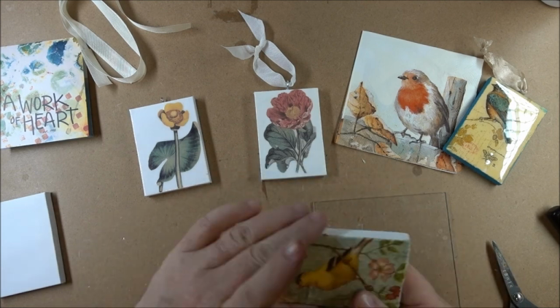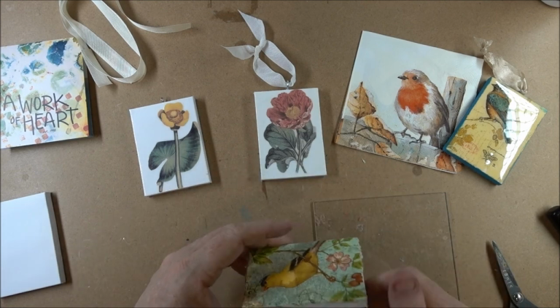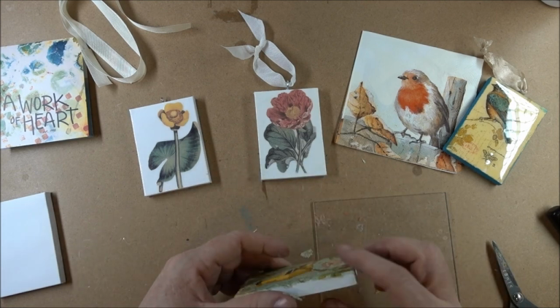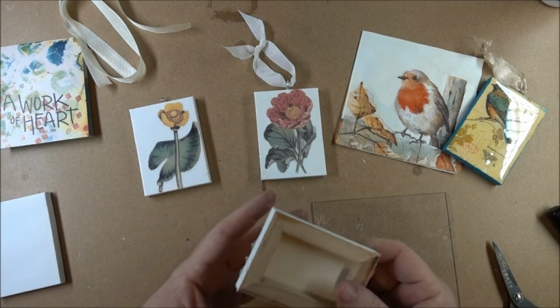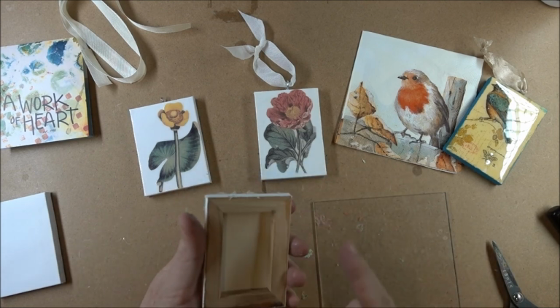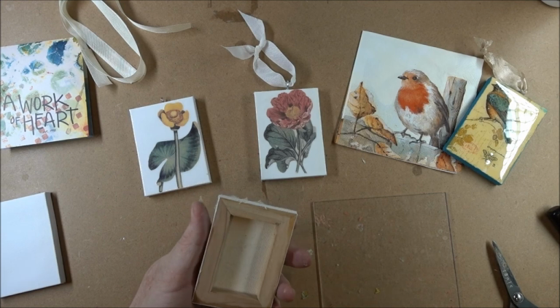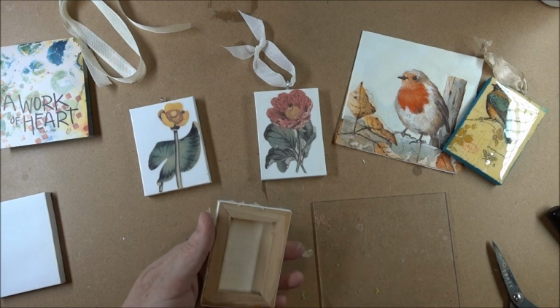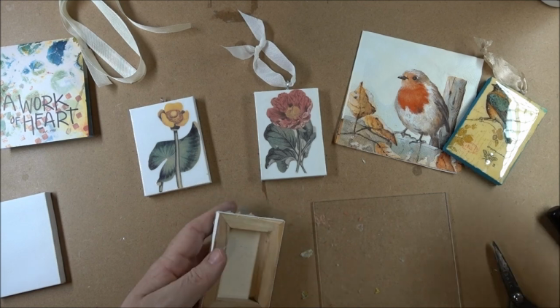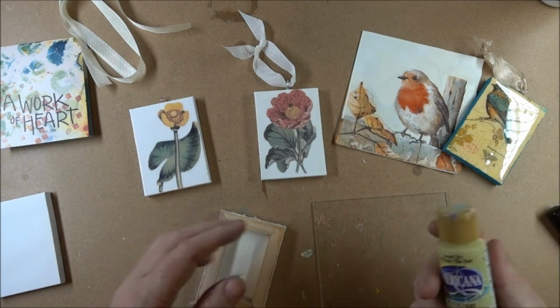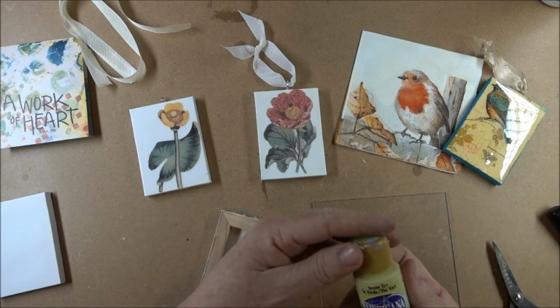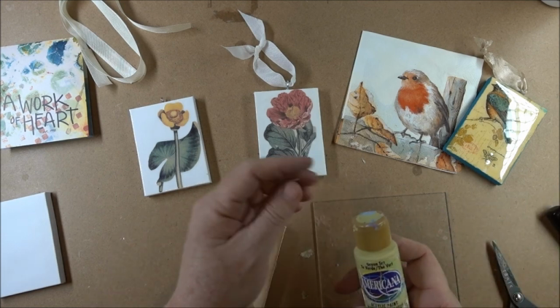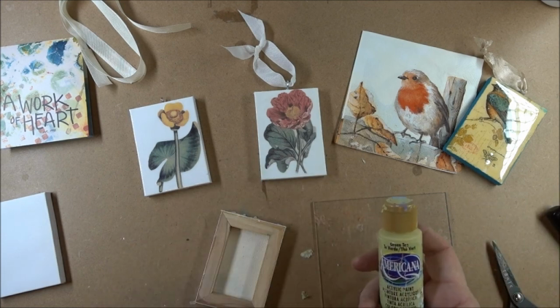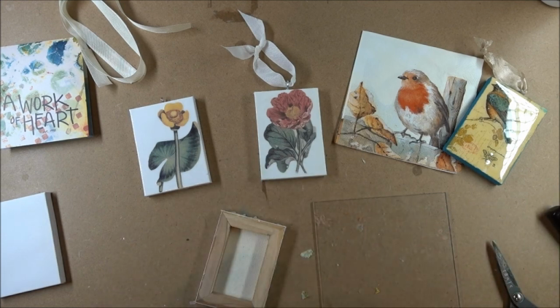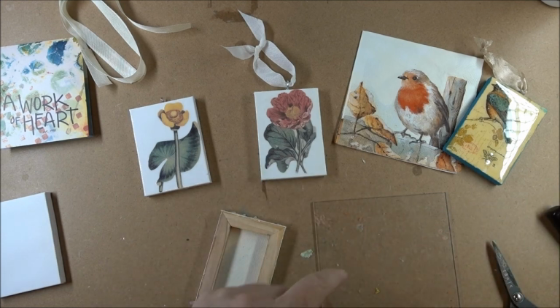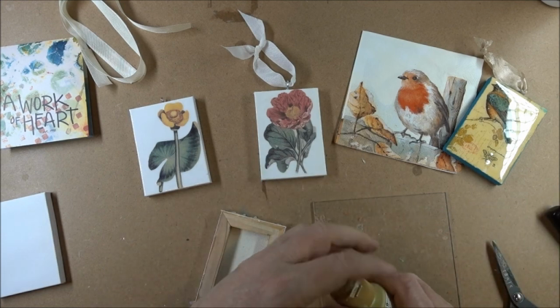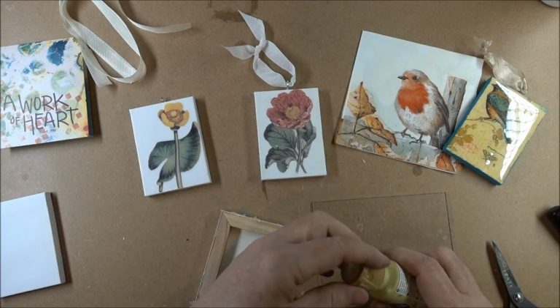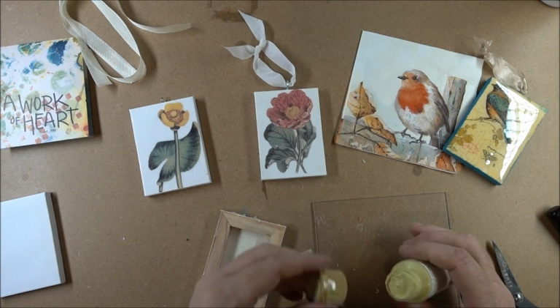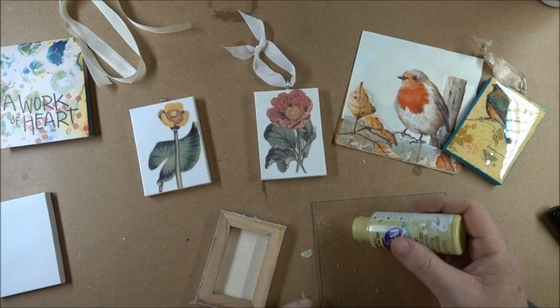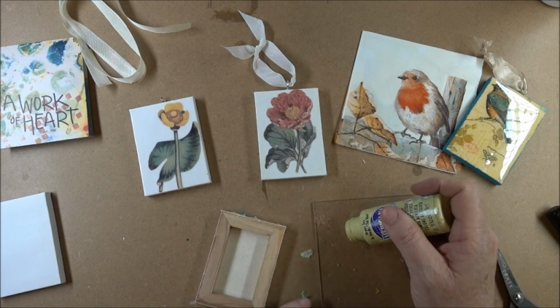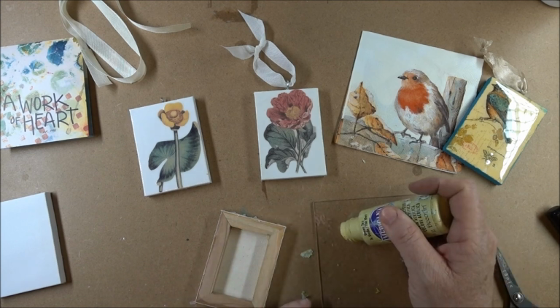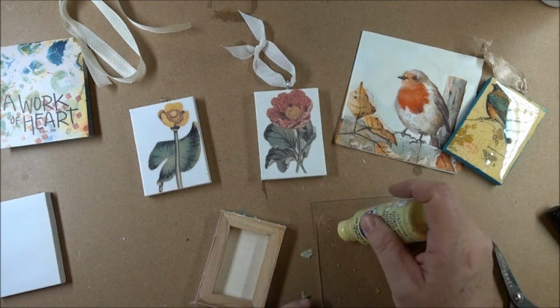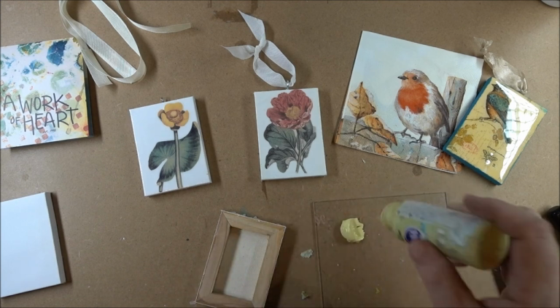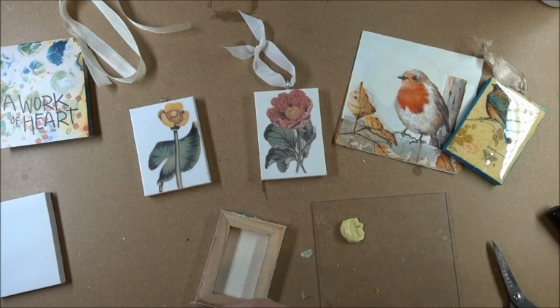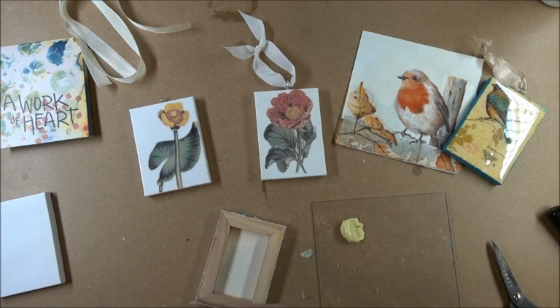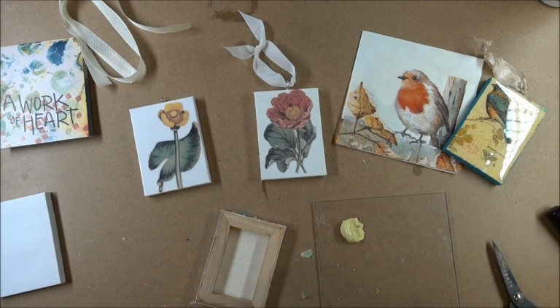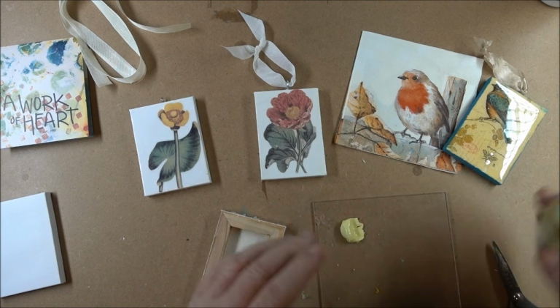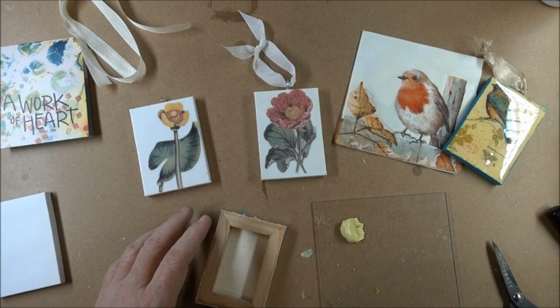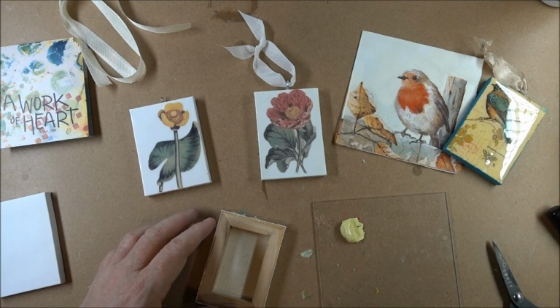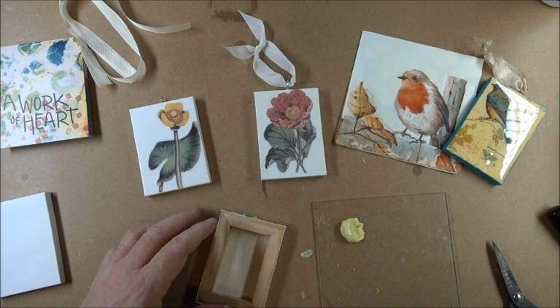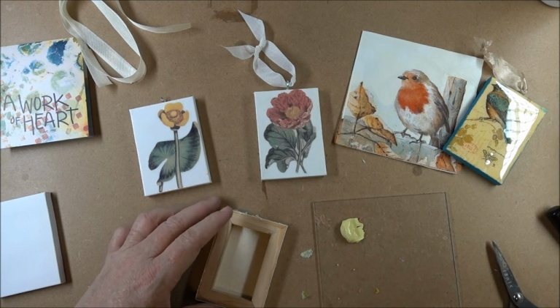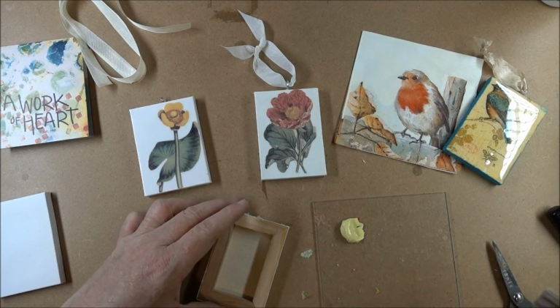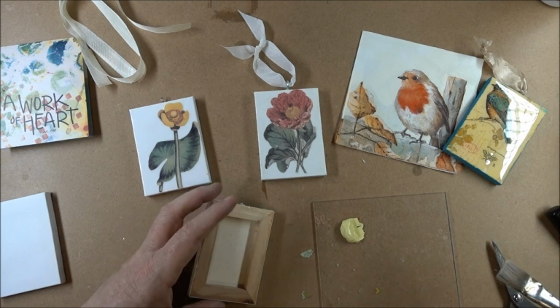I'm going to paint out the edges. I'm using Green Tea Americana paint. I'm going to put a little bit of this on my palette and apply it with a flat brush.